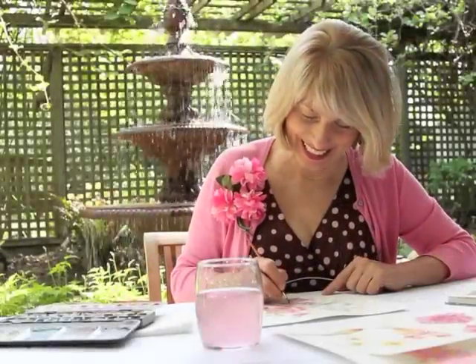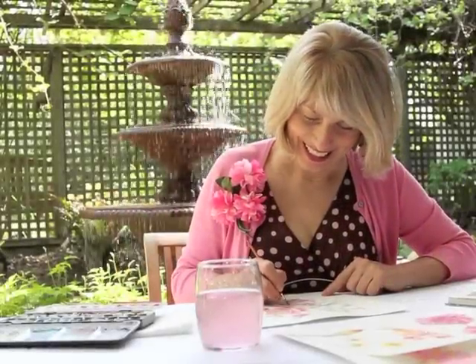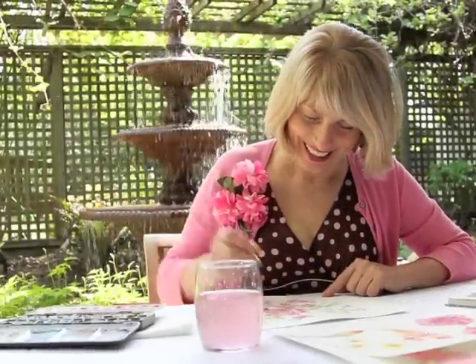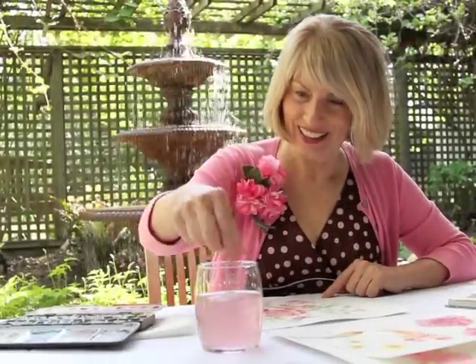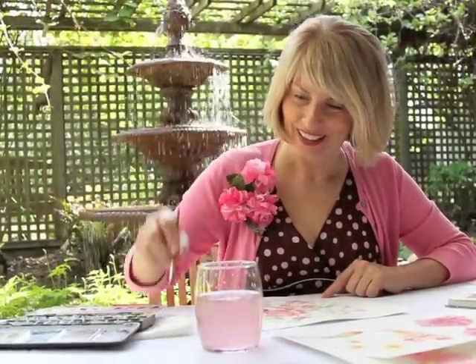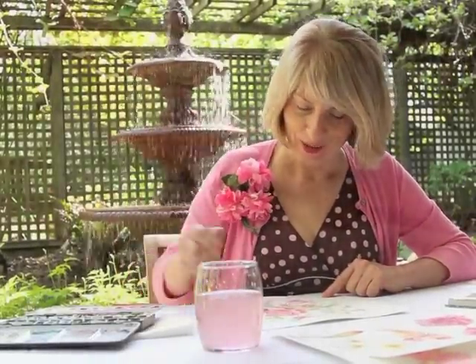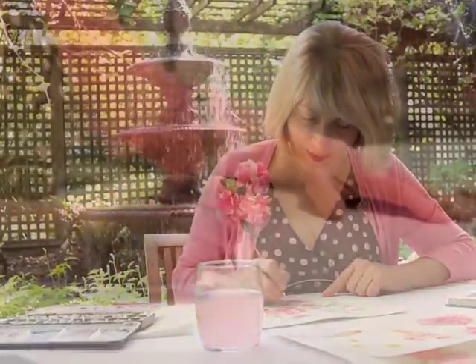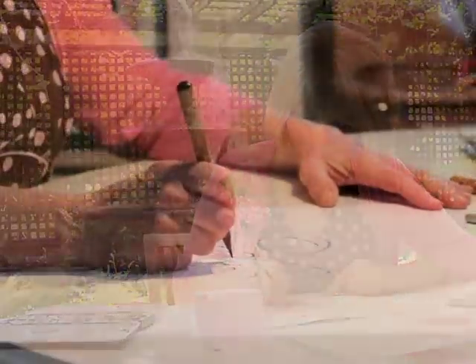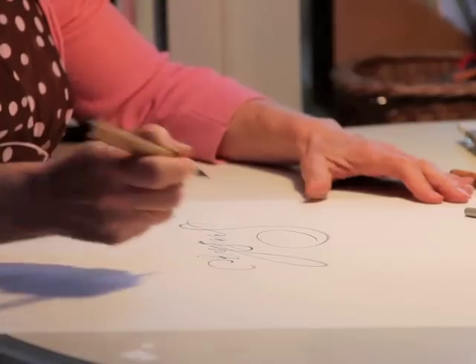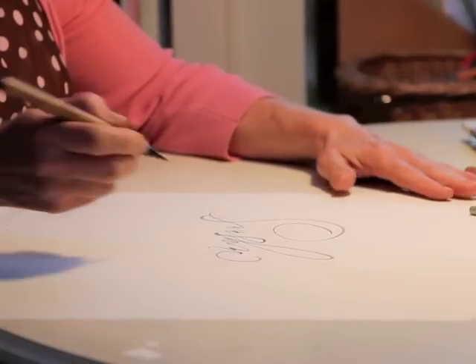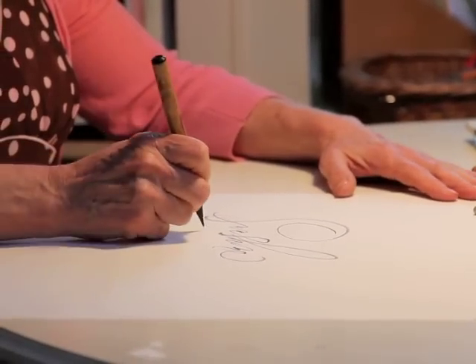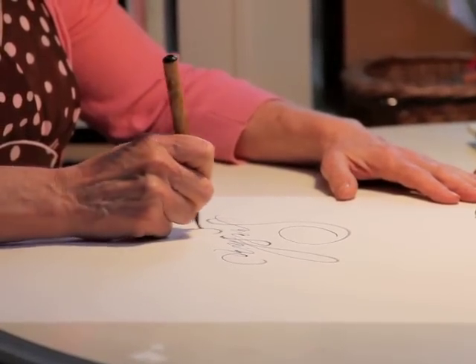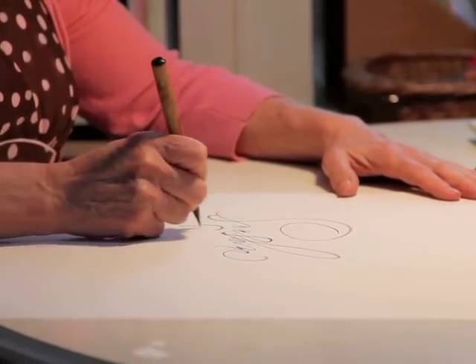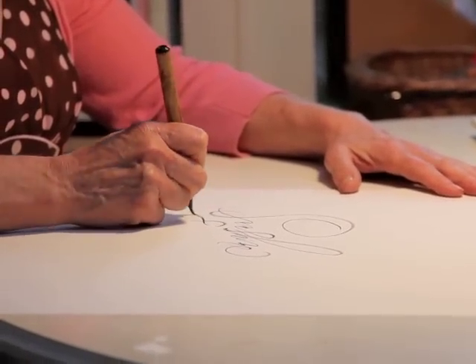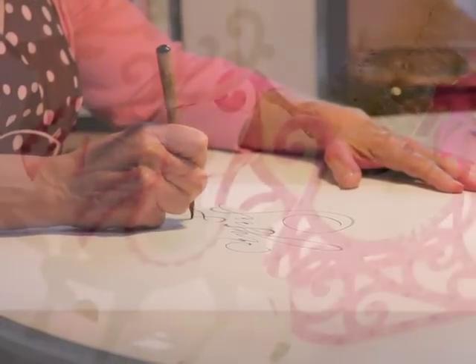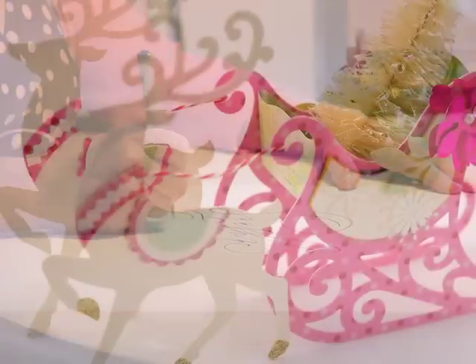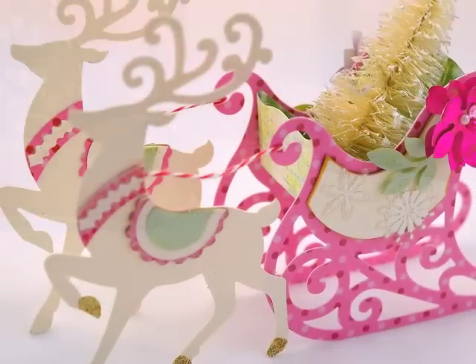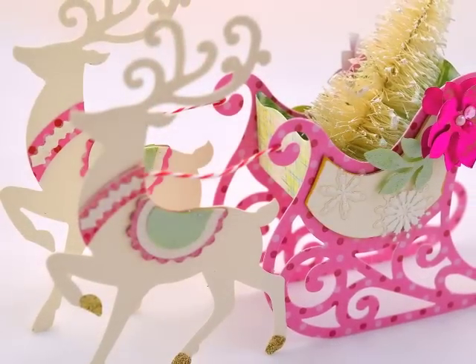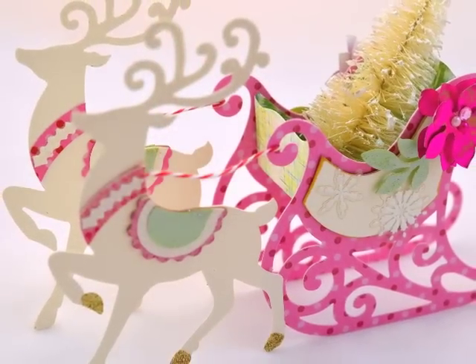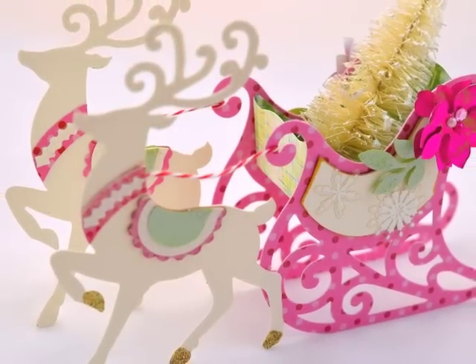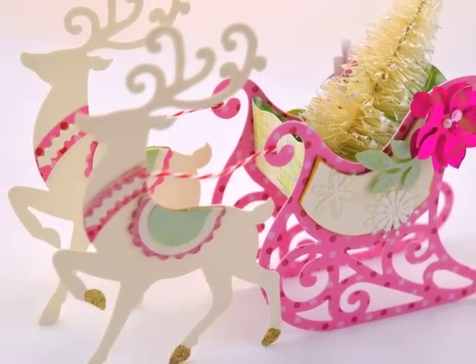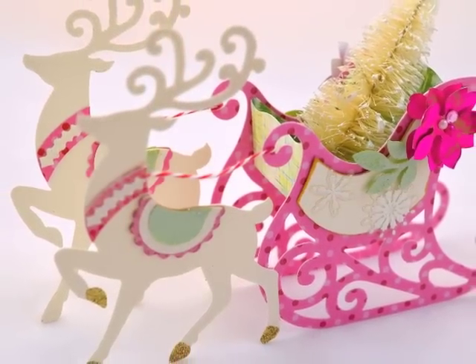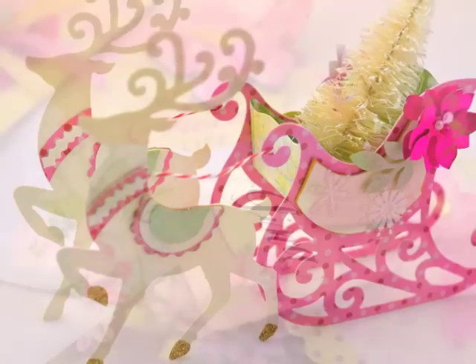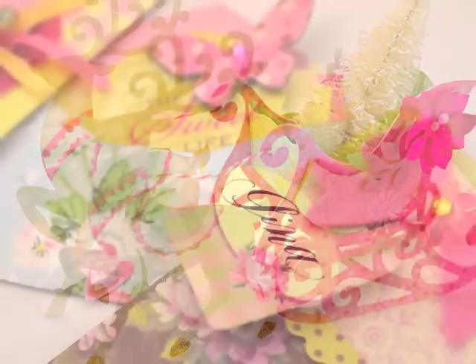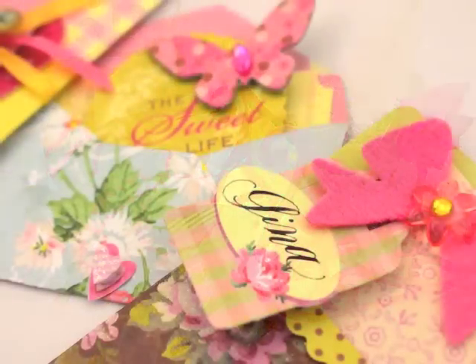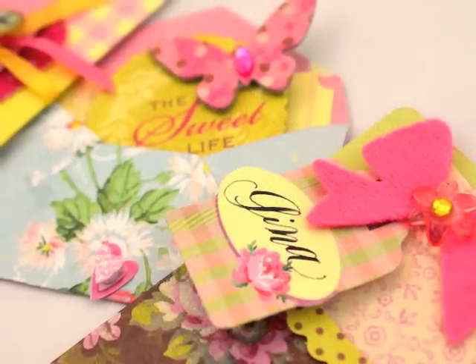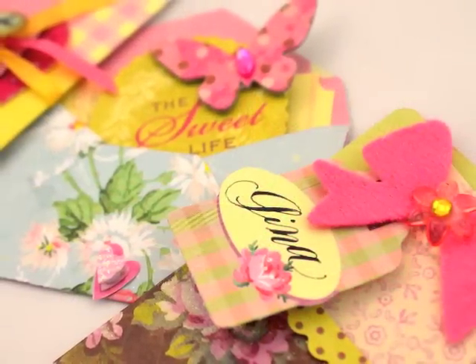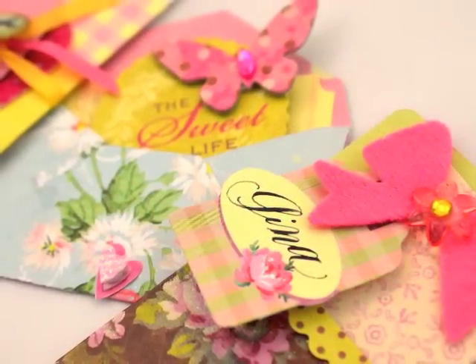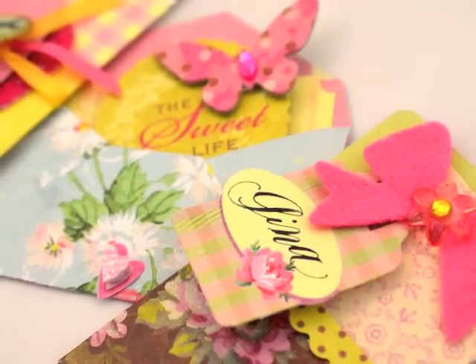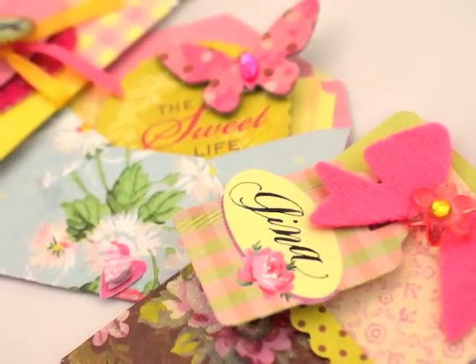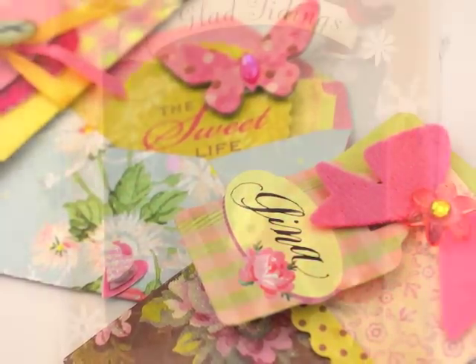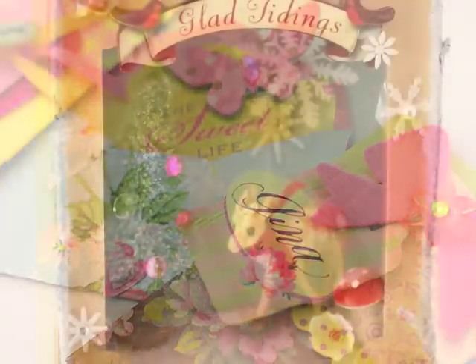Hi, I'm Brenda Walton. In my family we all enjoy sending and receiving handmade cards and gifts. My dies for Sizzix make it easy for the crafters in your family to create something really extraordinary and to celebrate every day of the year.